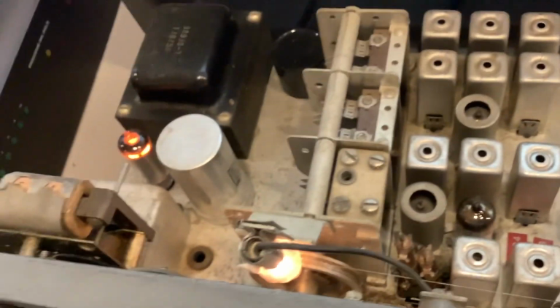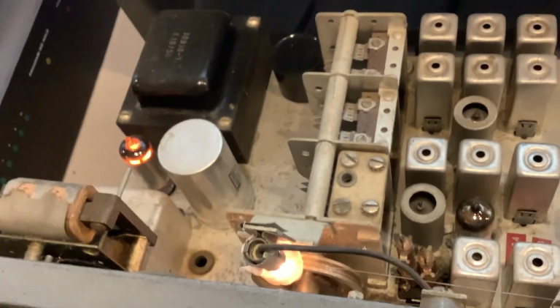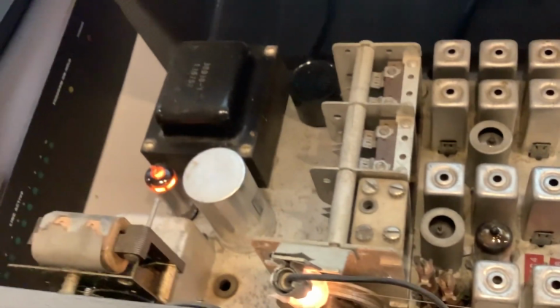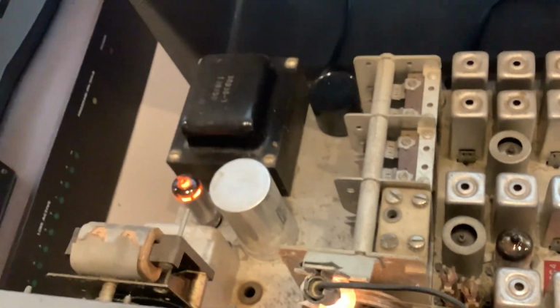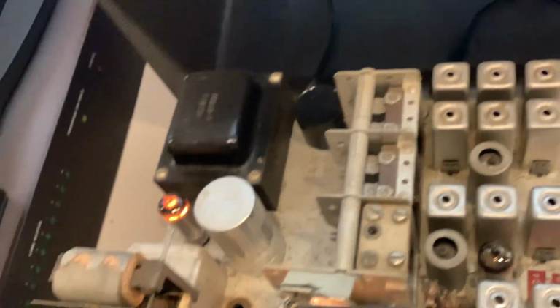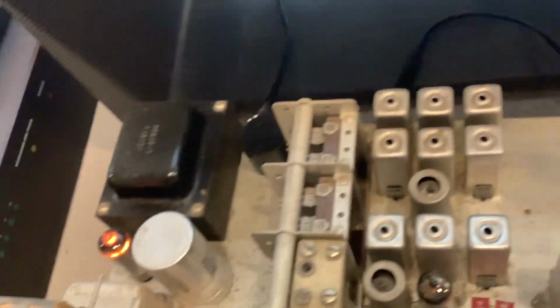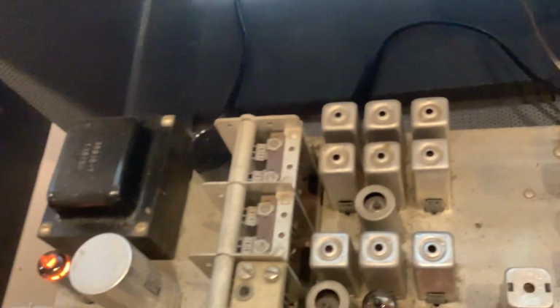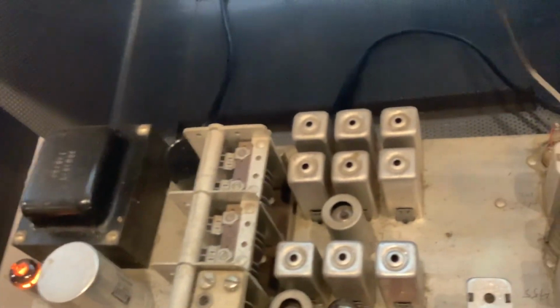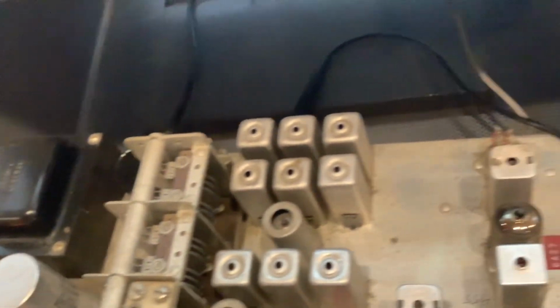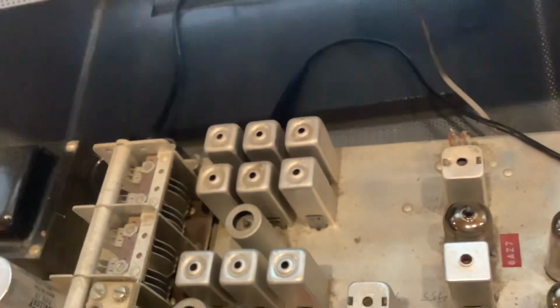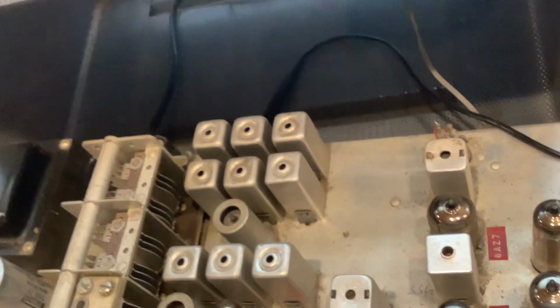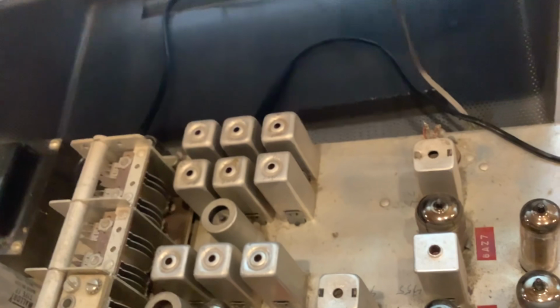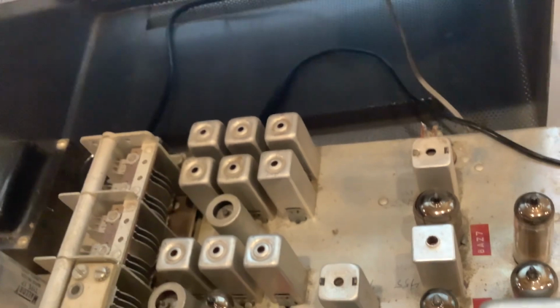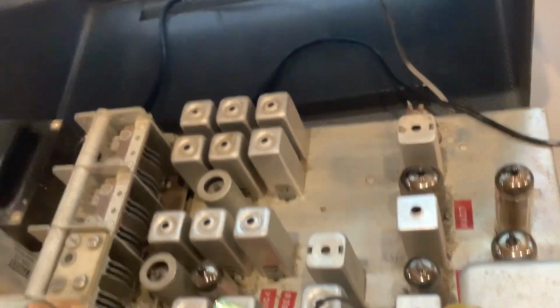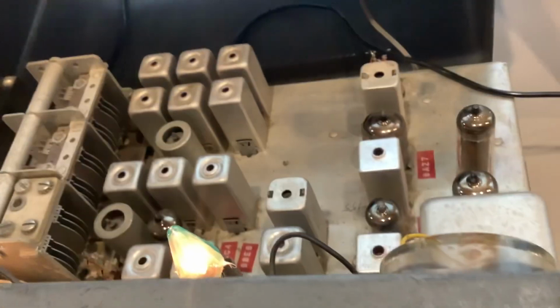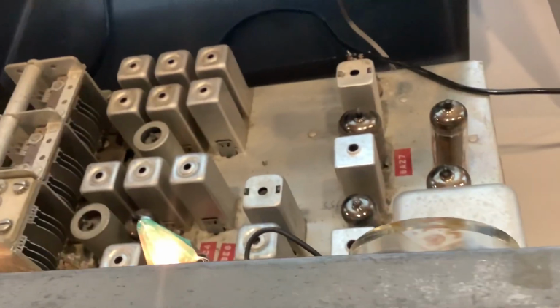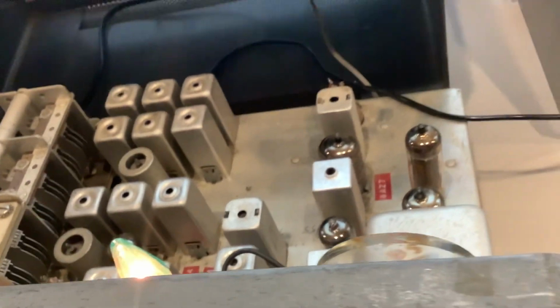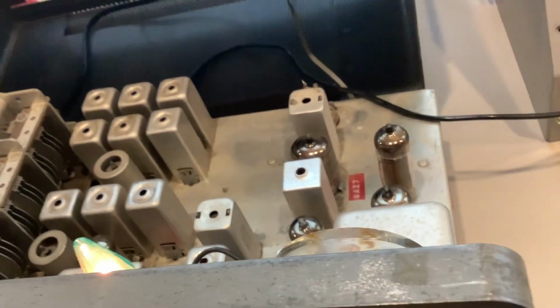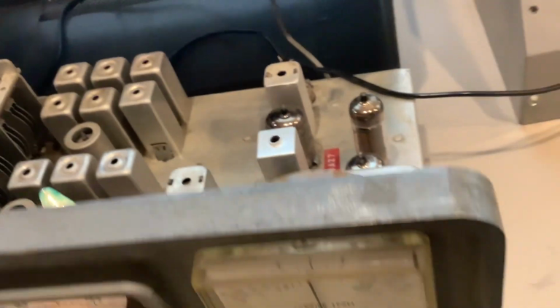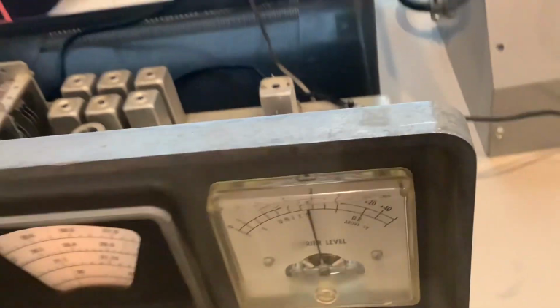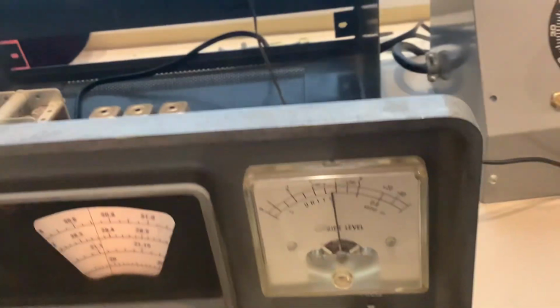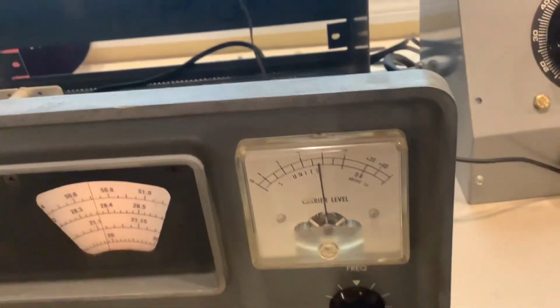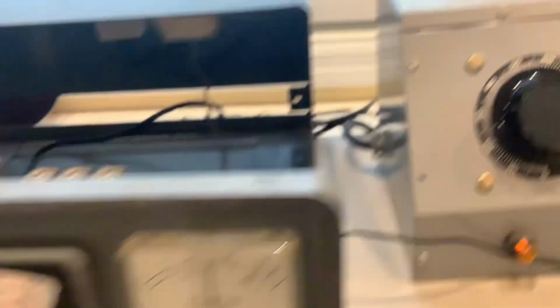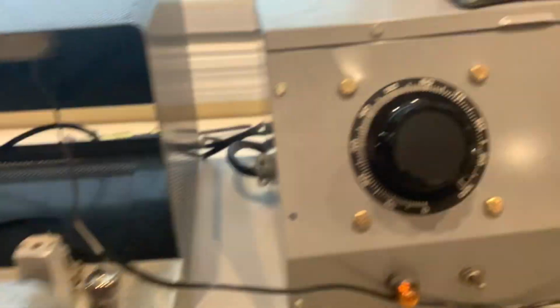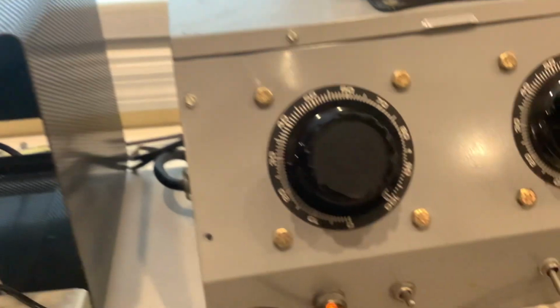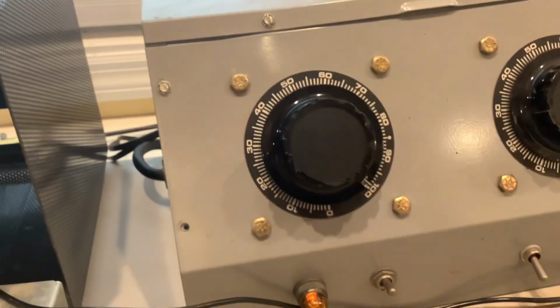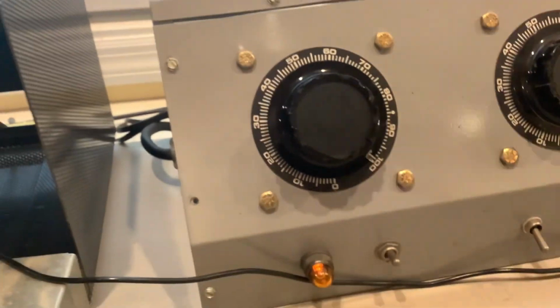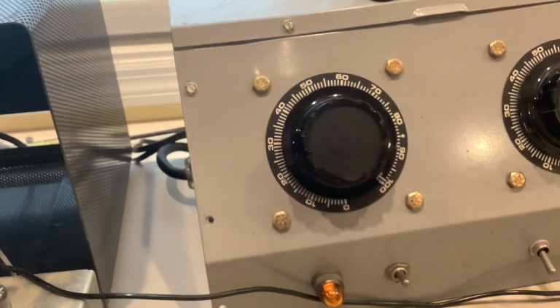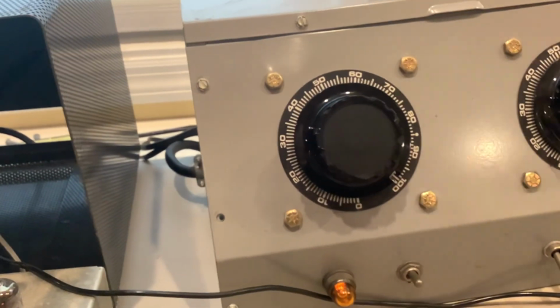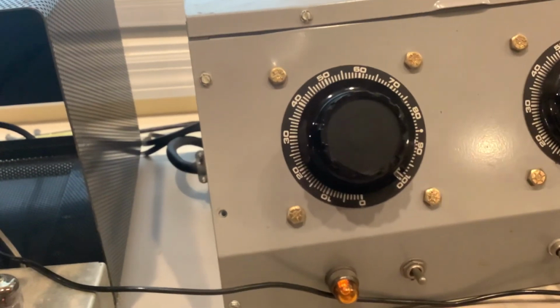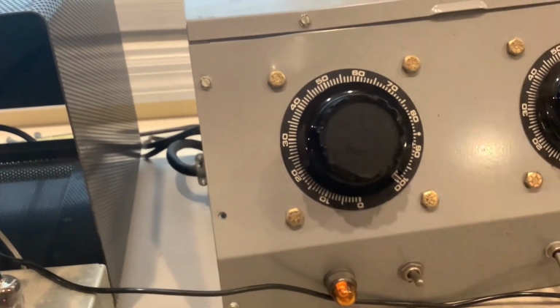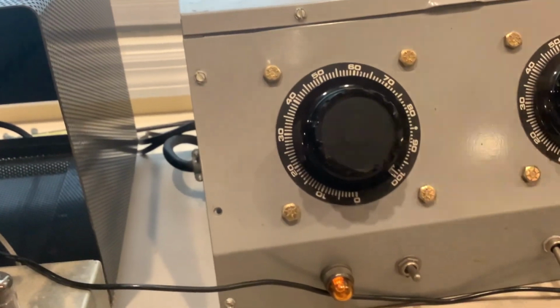I said, sure. He says, you can use it for parts or whatever. And so I thought, well, I'll bring it home, hooked it up, brought it up on a Variac to bring up the voltage very slowly.